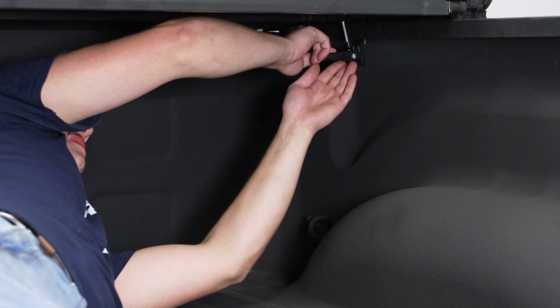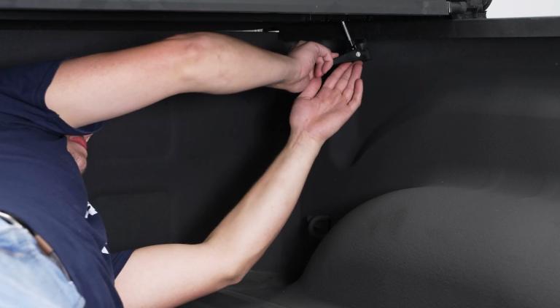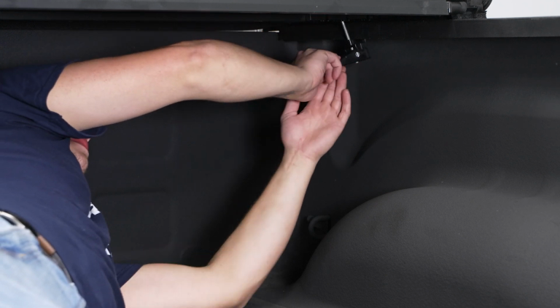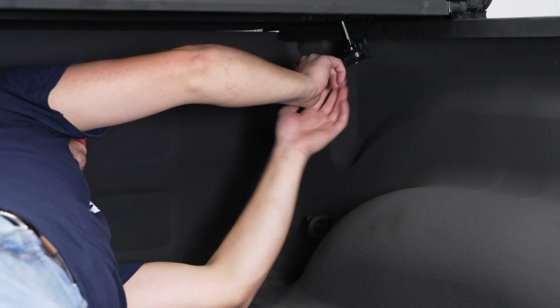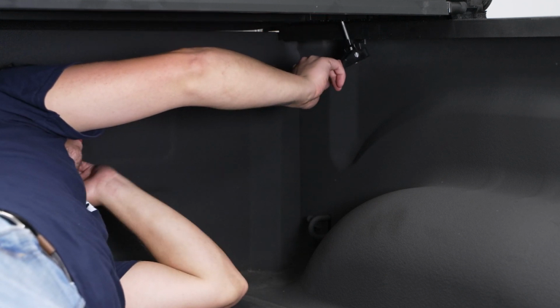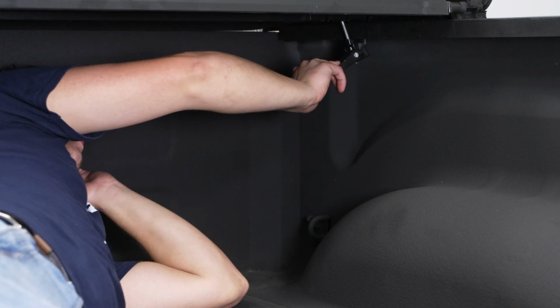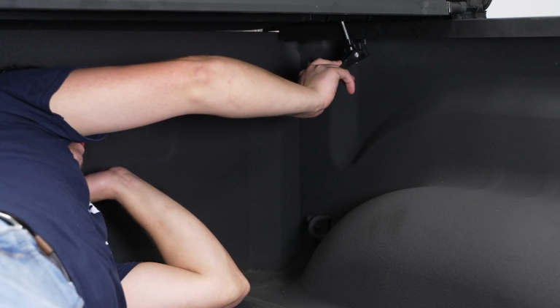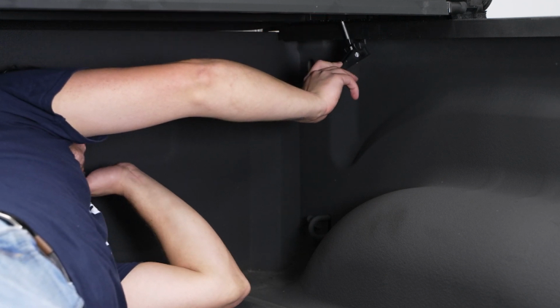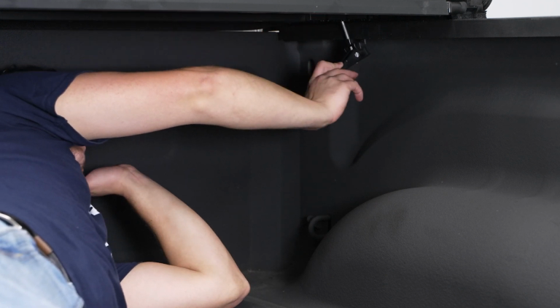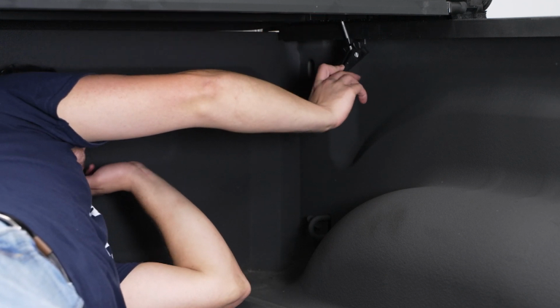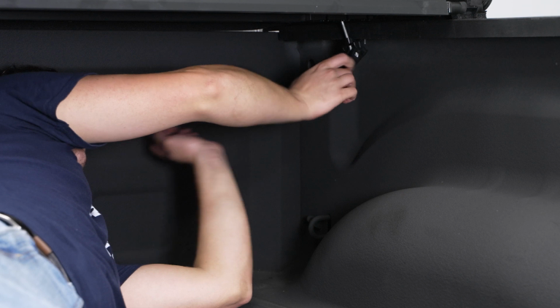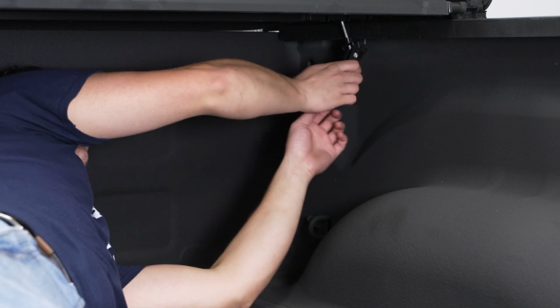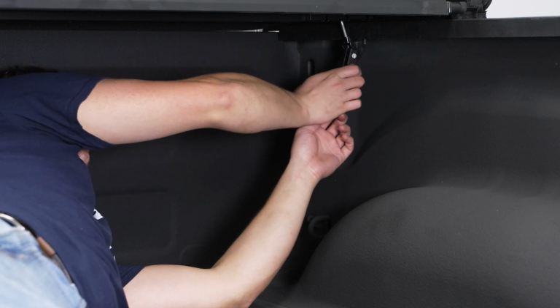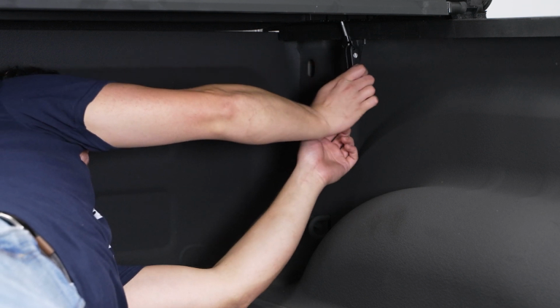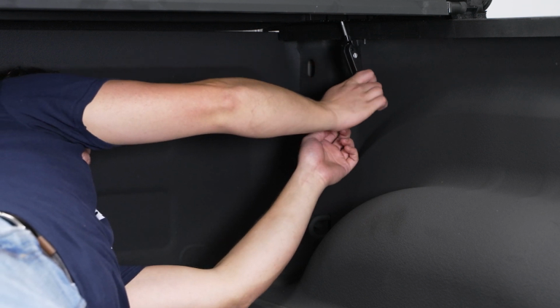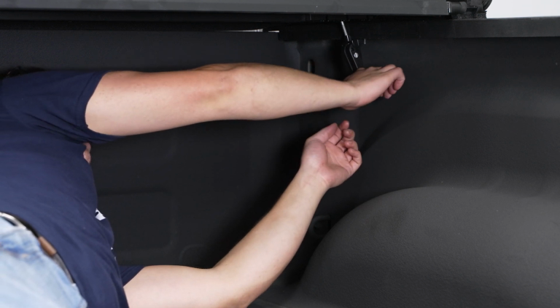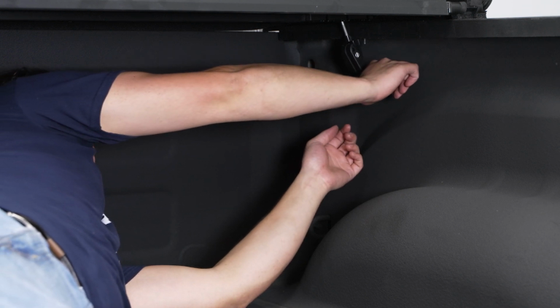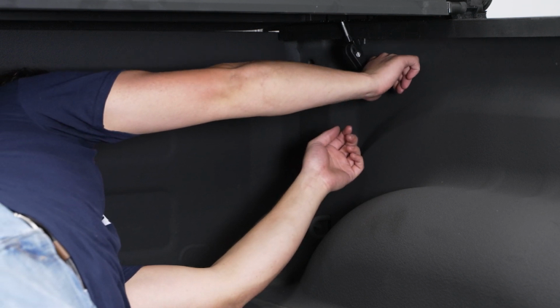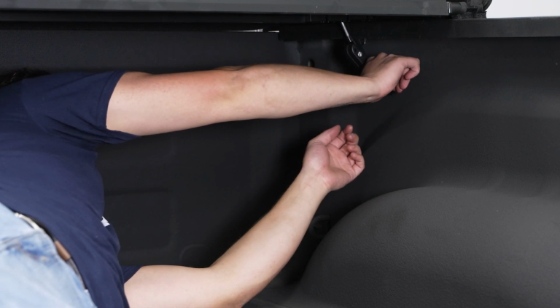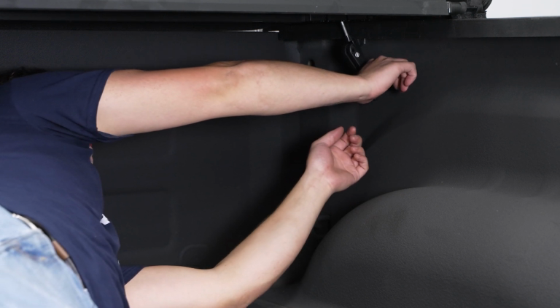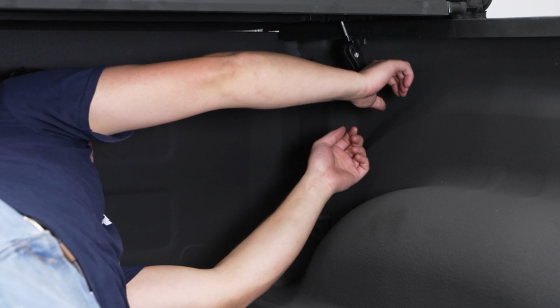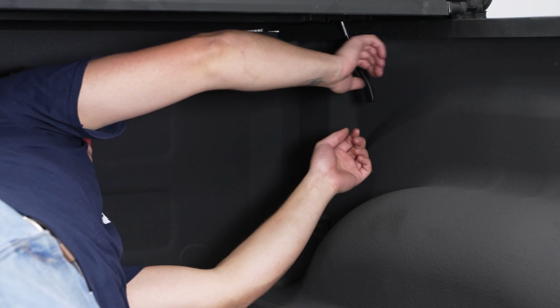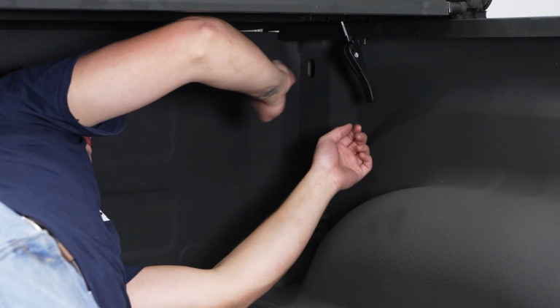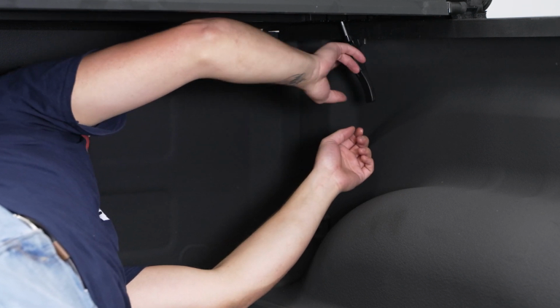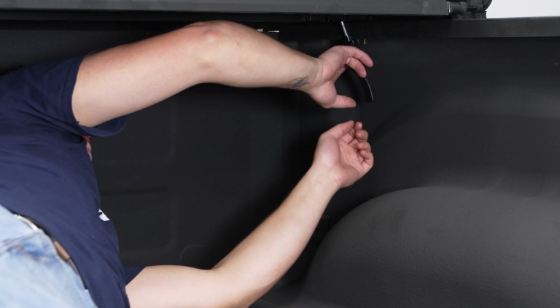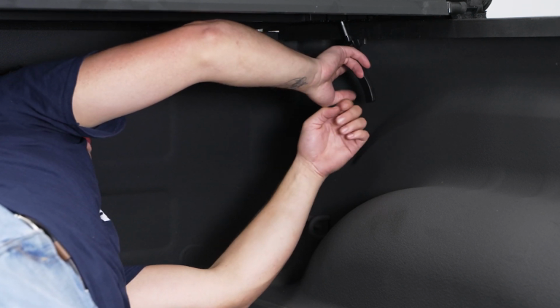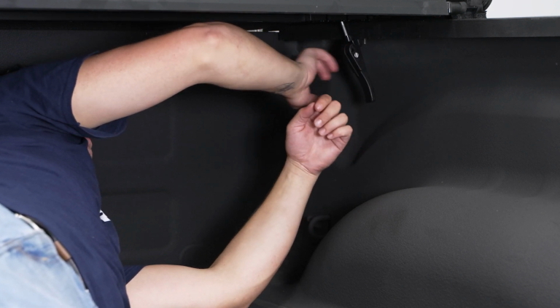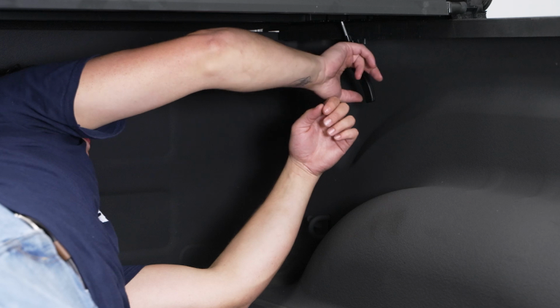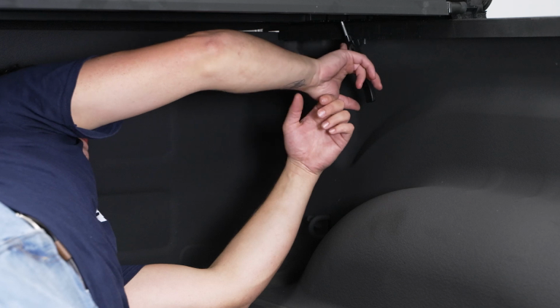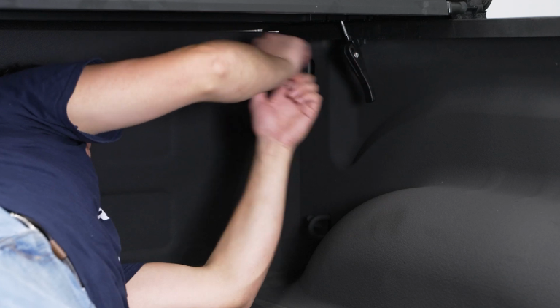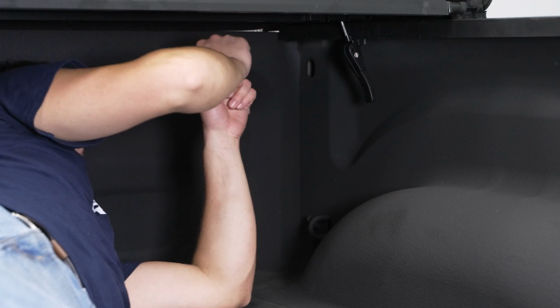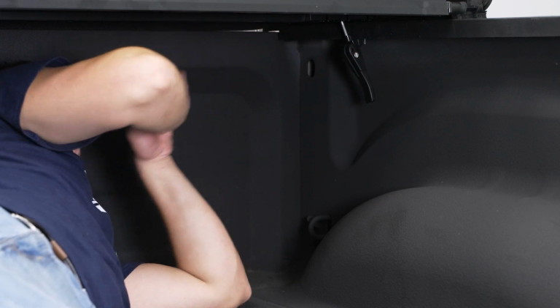We can lift up on this lever and bring it under the lip here. We're just going to press down. Now this is secure, so you can repeat that on the other side.